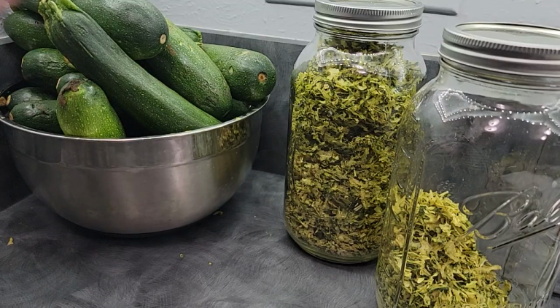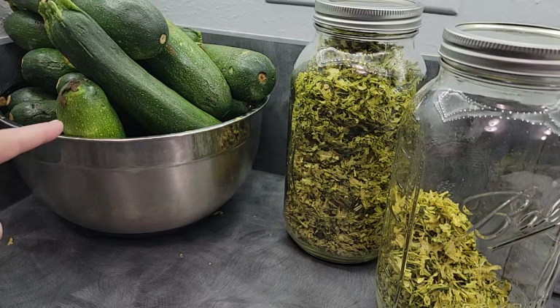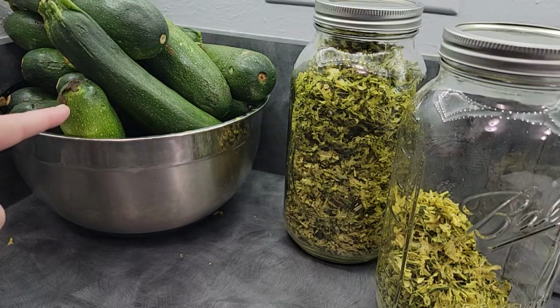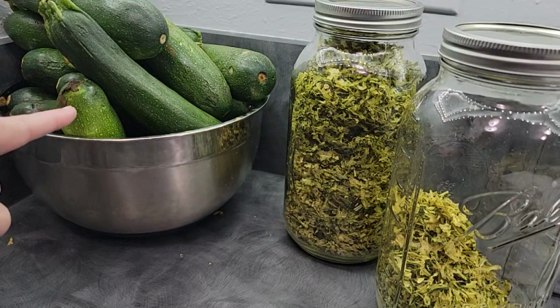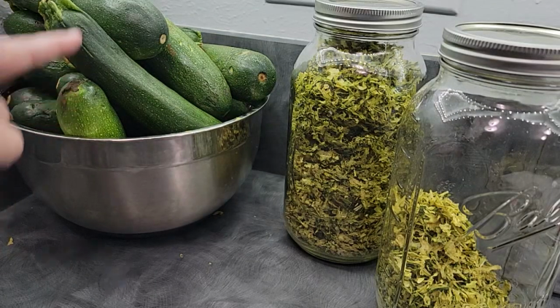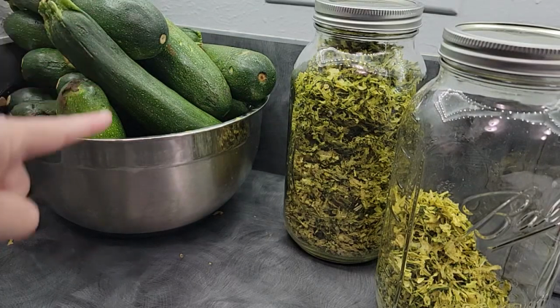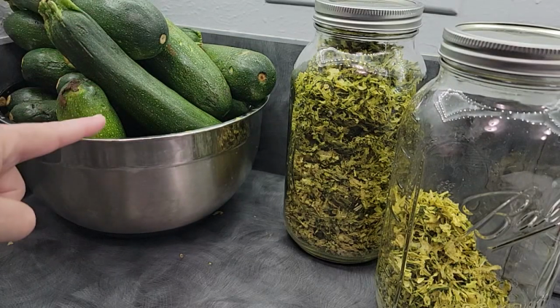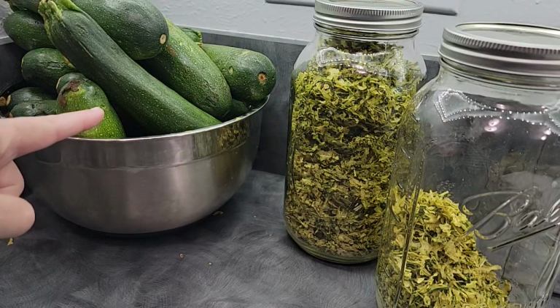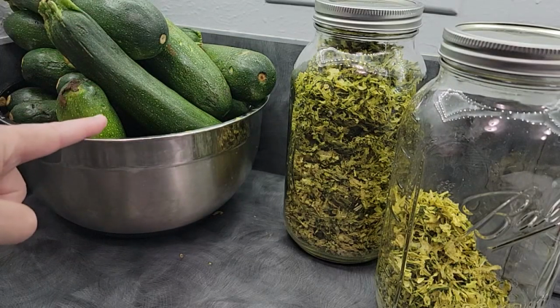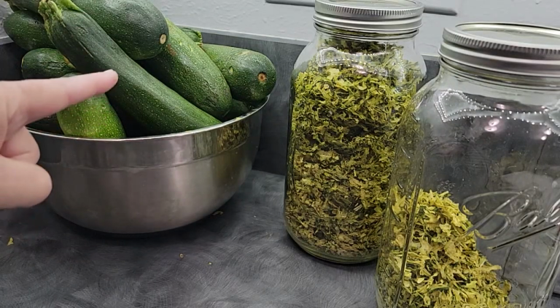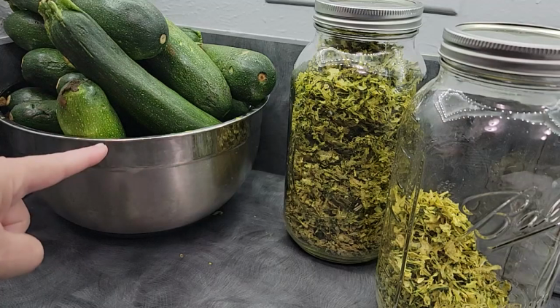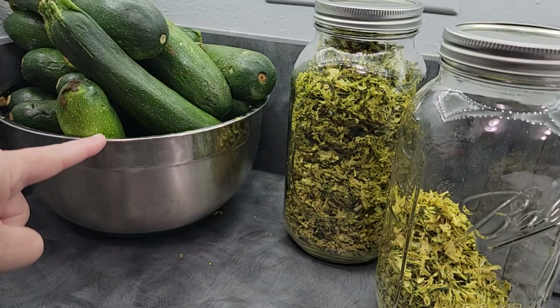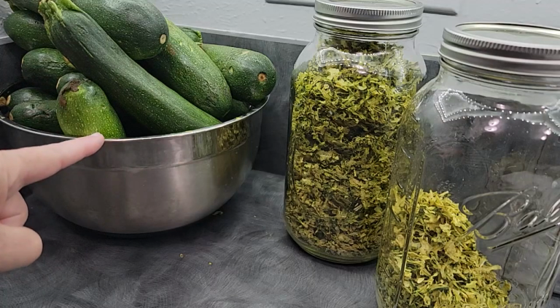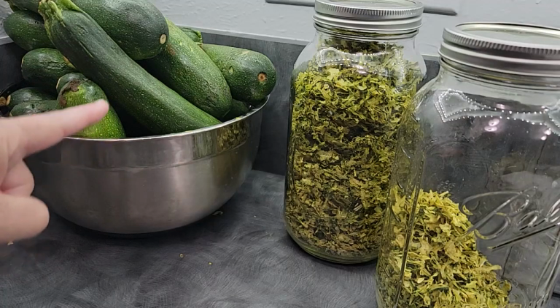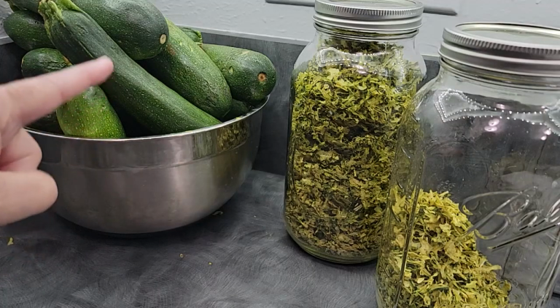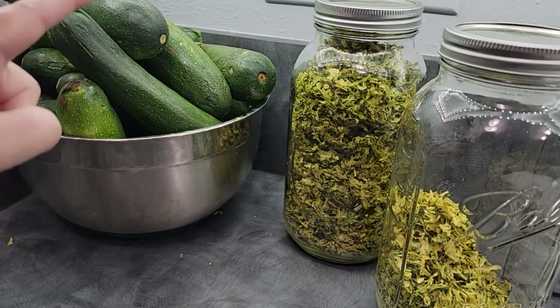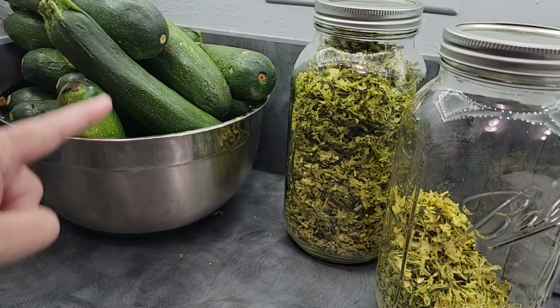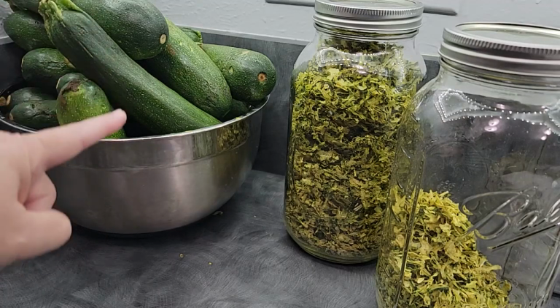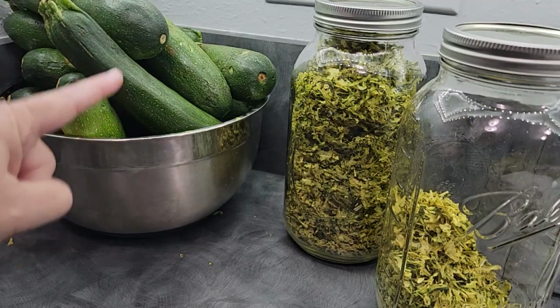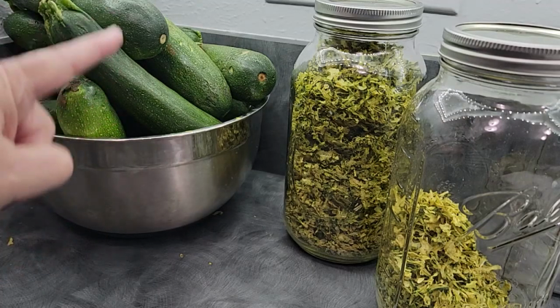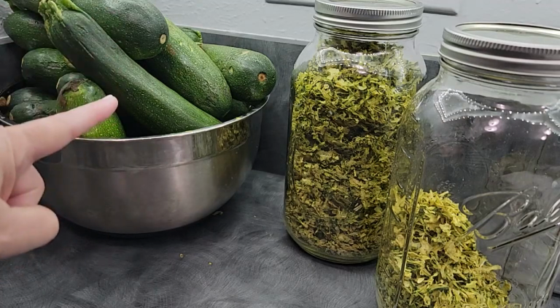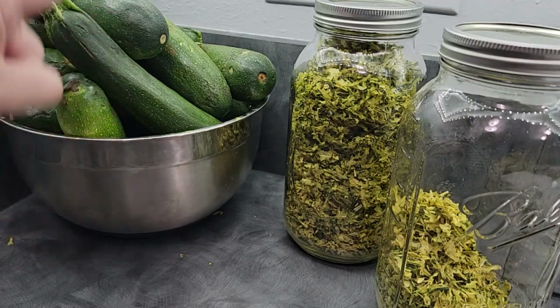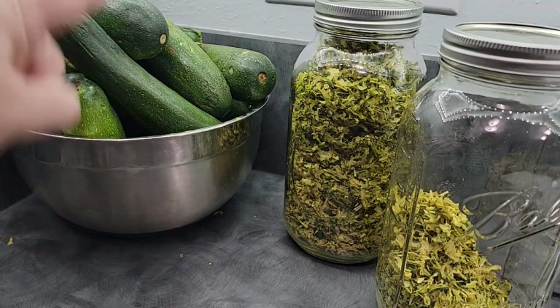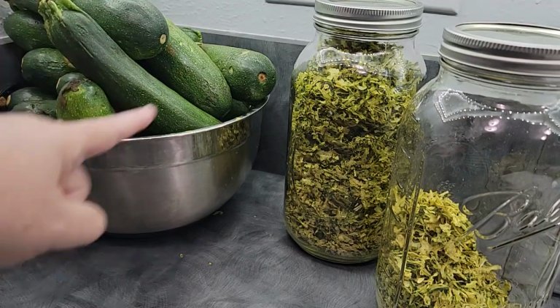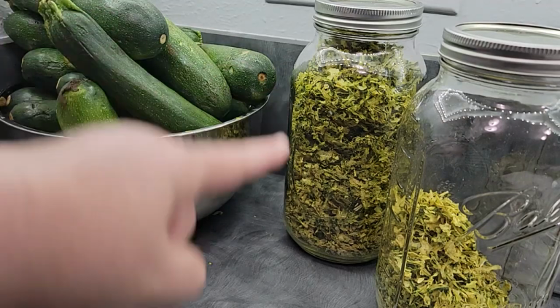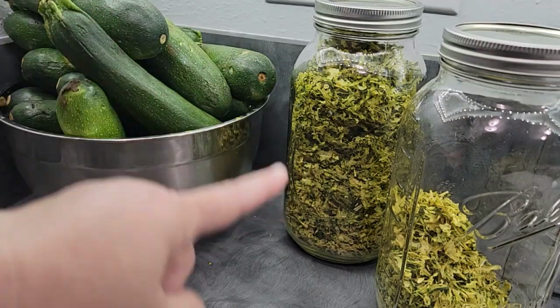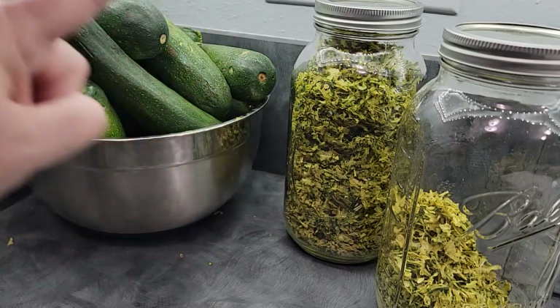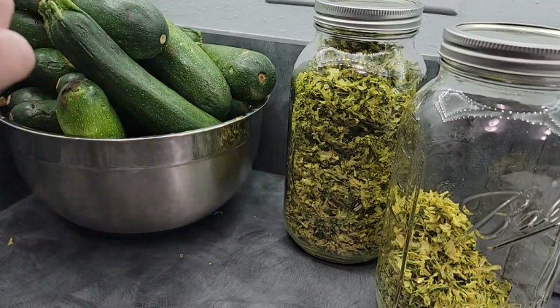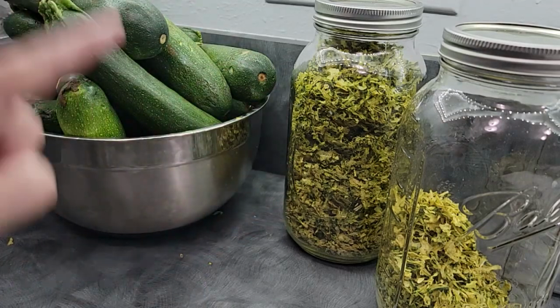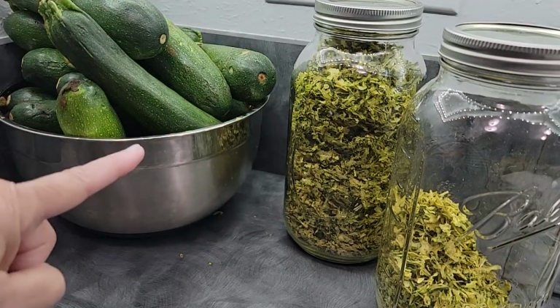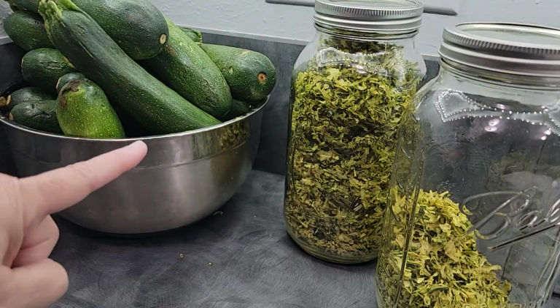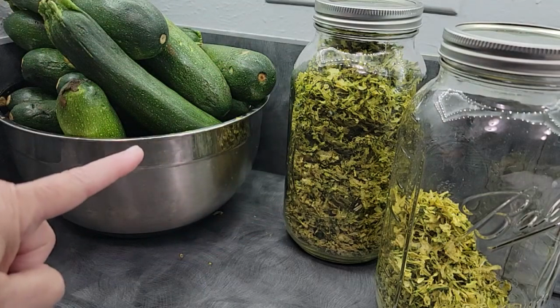Every morning I come in, this bowl seems to have replenished itself — the never-ending chore of shredding zucchini for long-term storage.